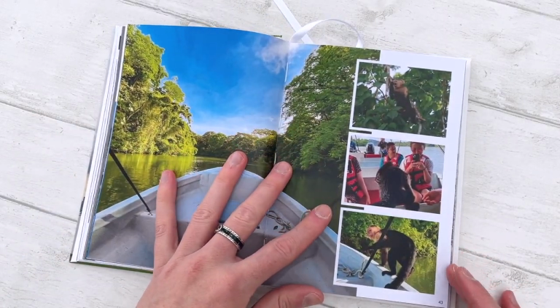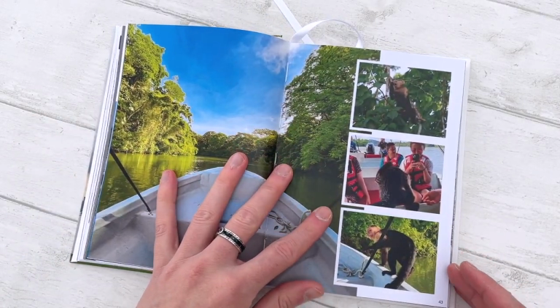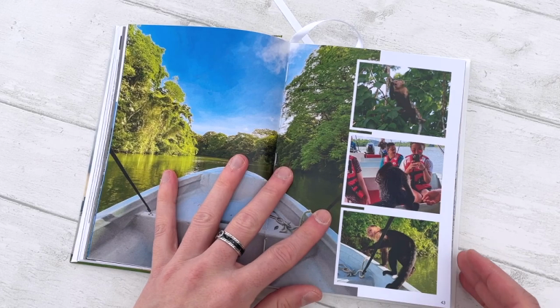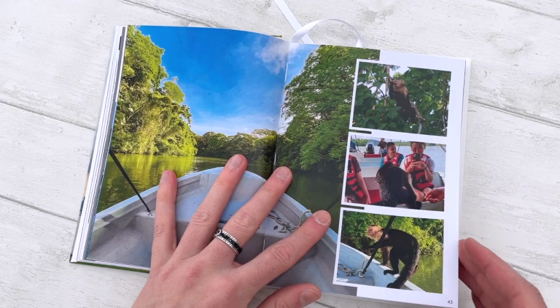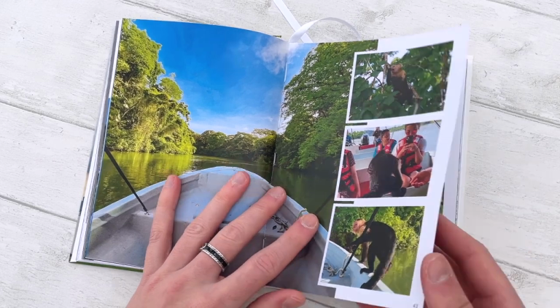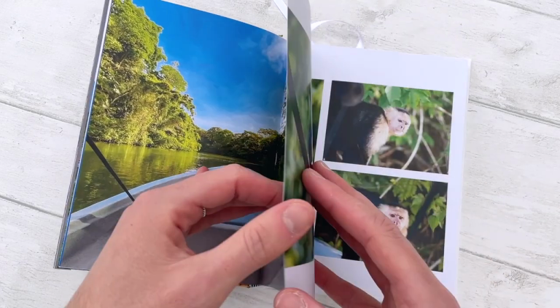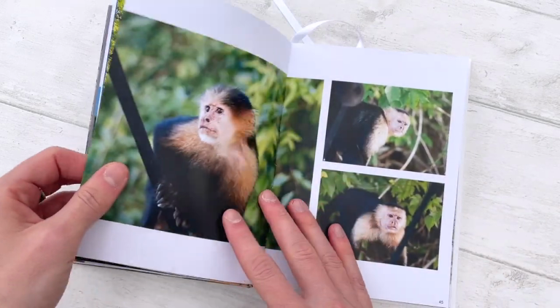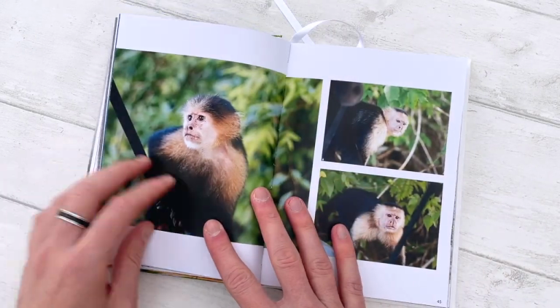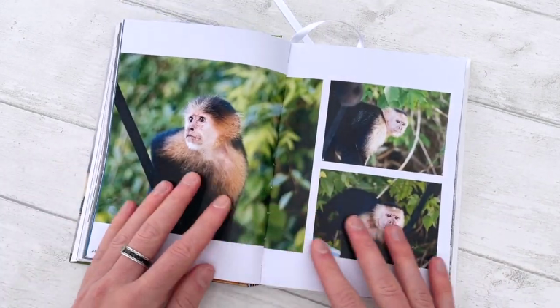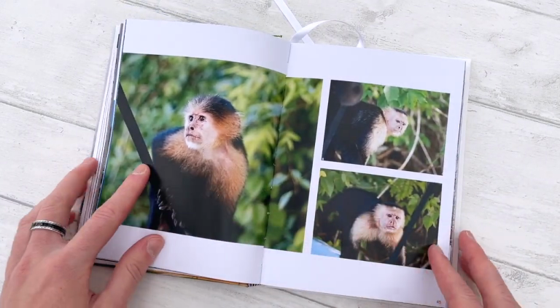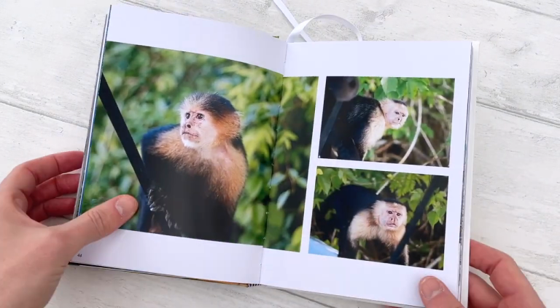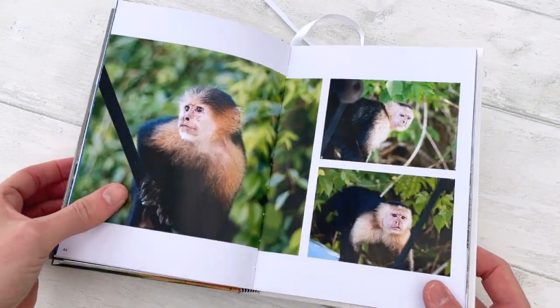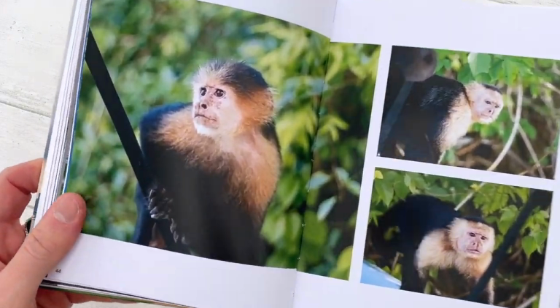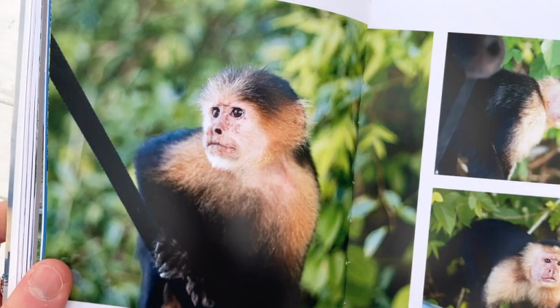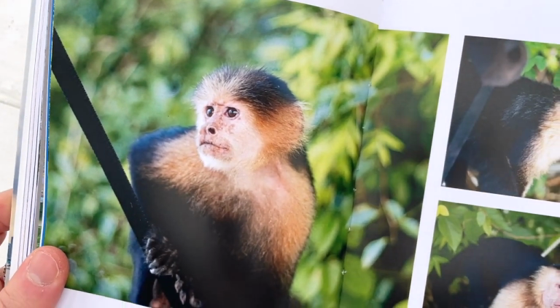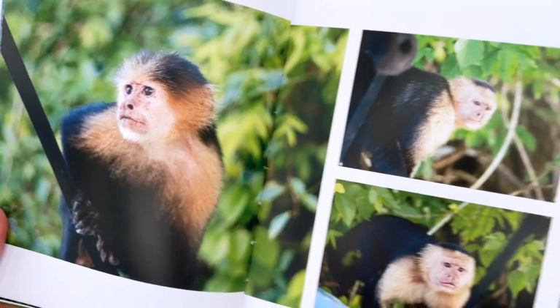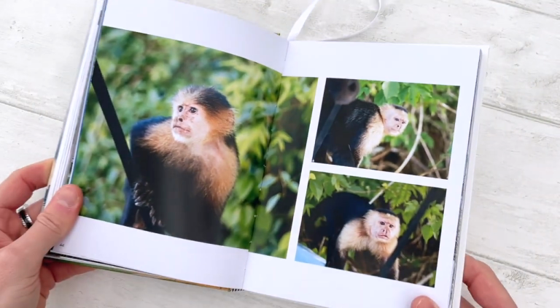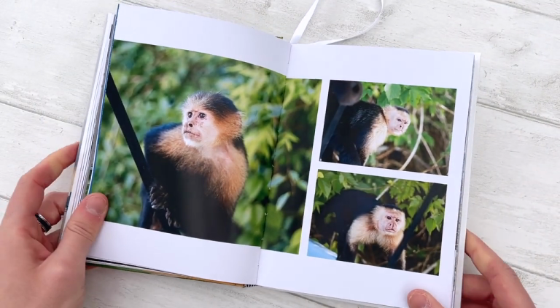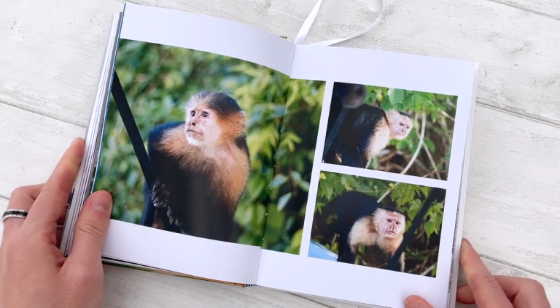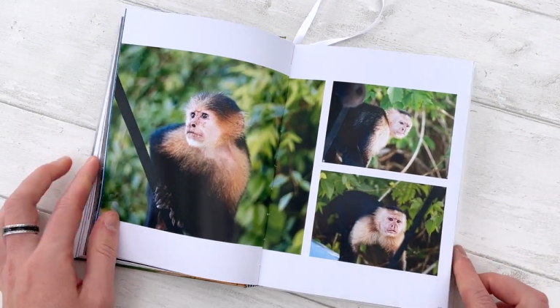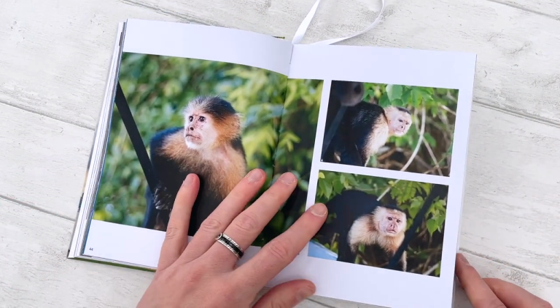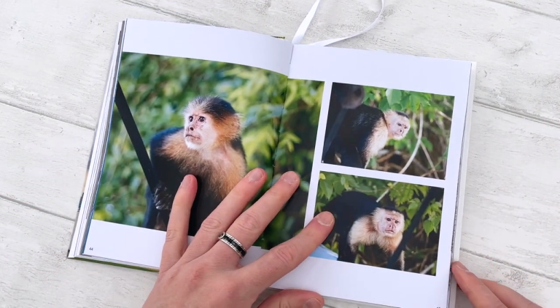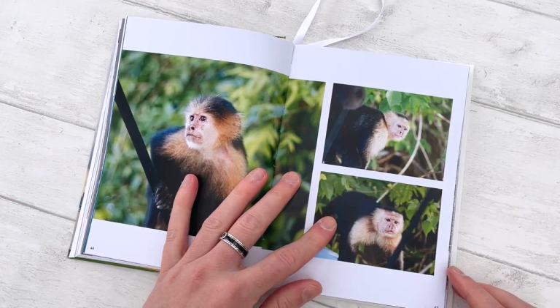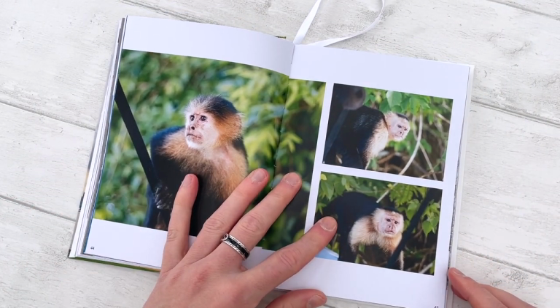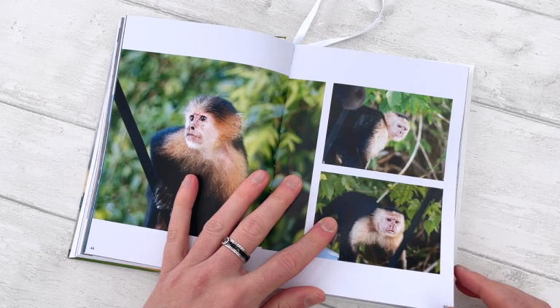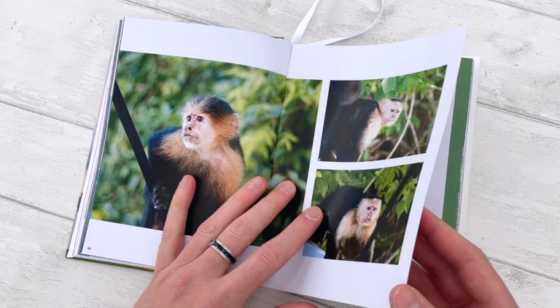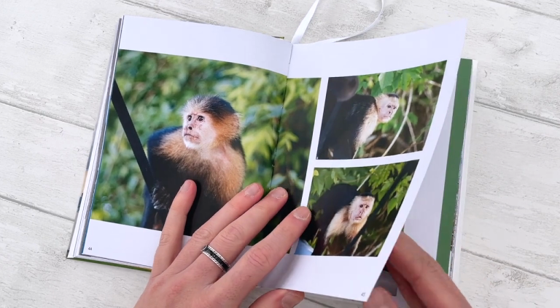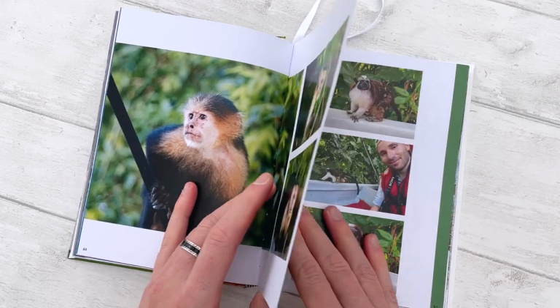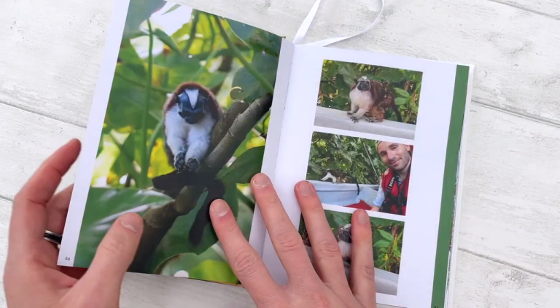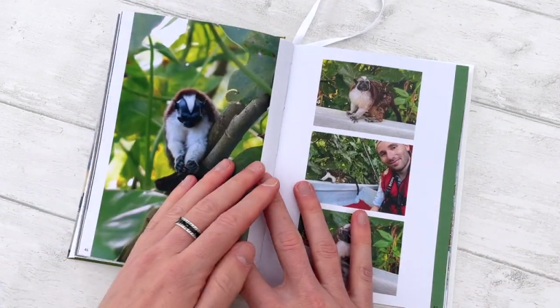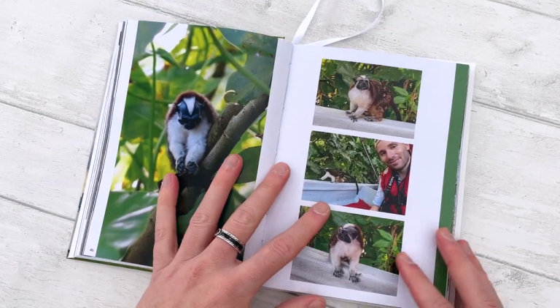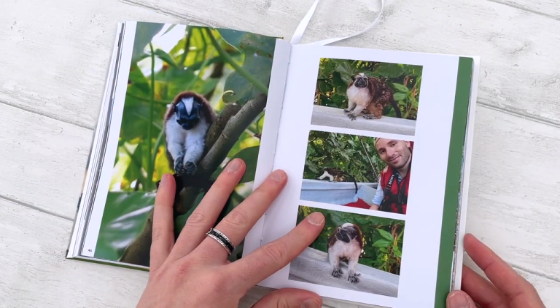So it's the monkeys who came to the boat — they were so sweet. Some of the photos I took with the camera, and these are always much nicer than the ones with the phone. But to be honest, I'm getting very lazy to carry multiple lenses and cameras on my holidays.